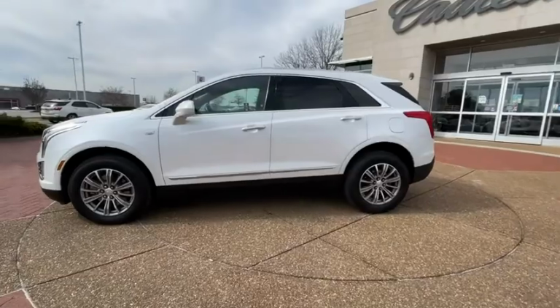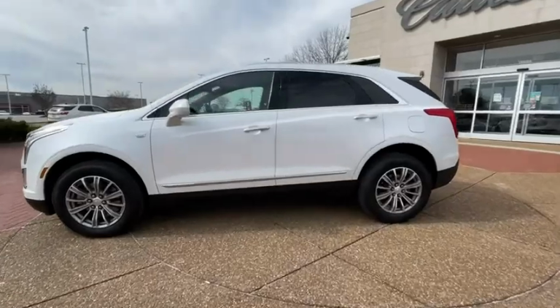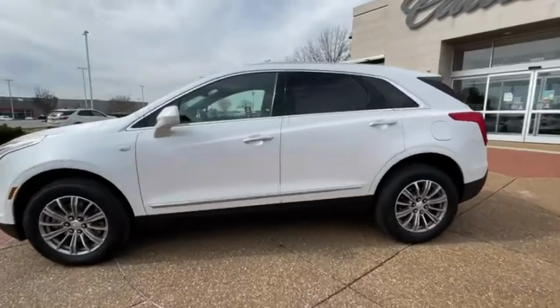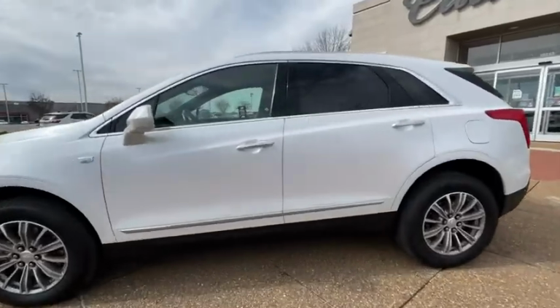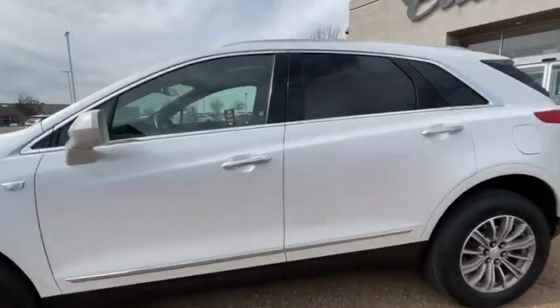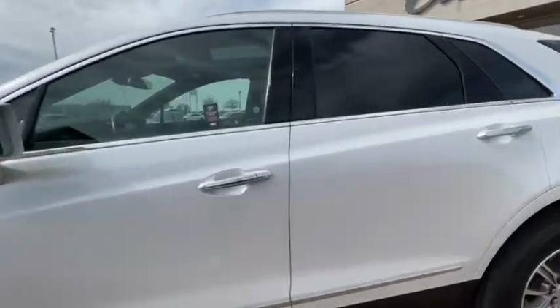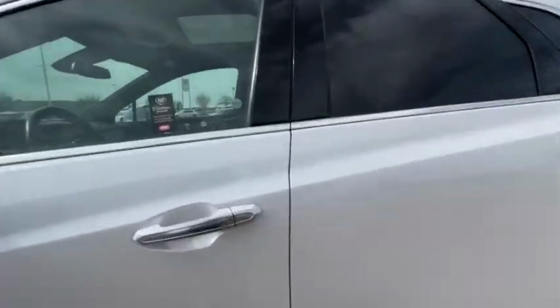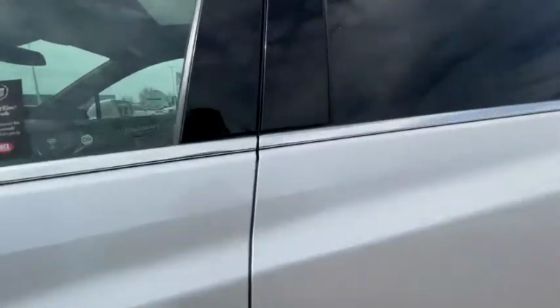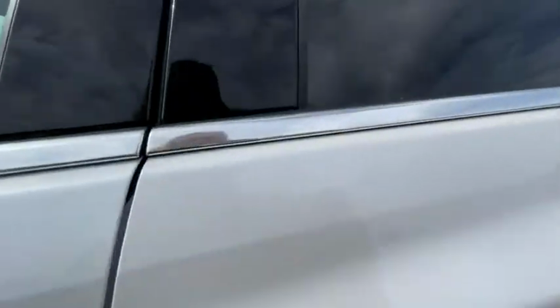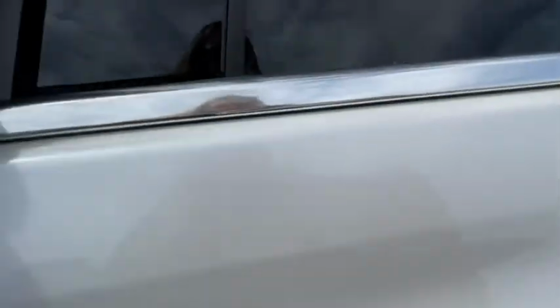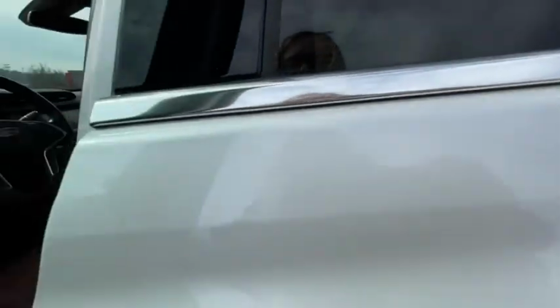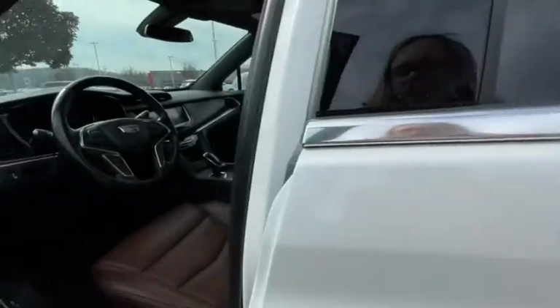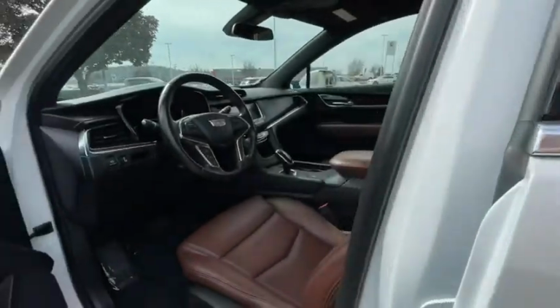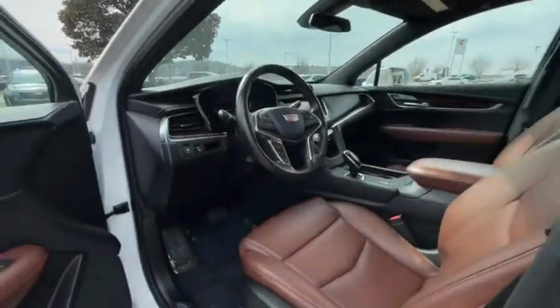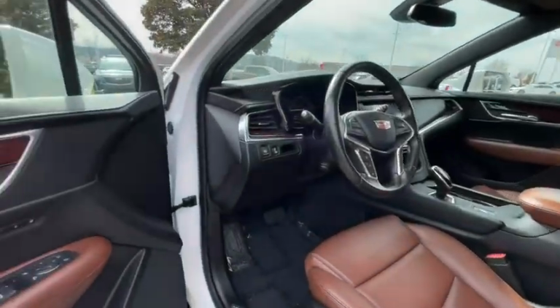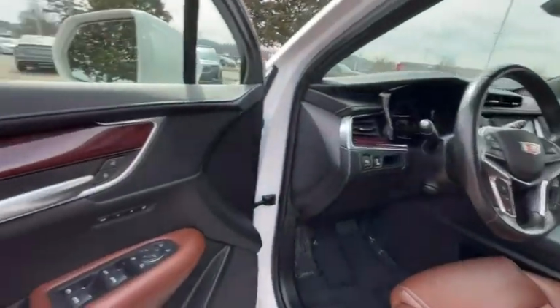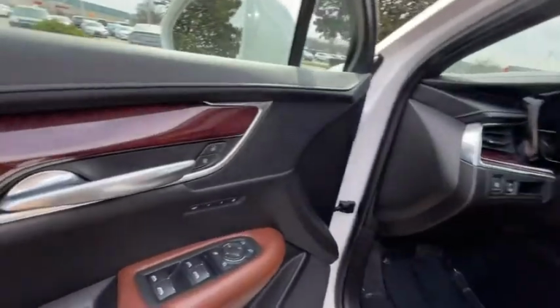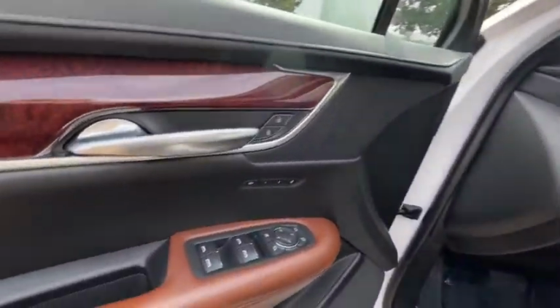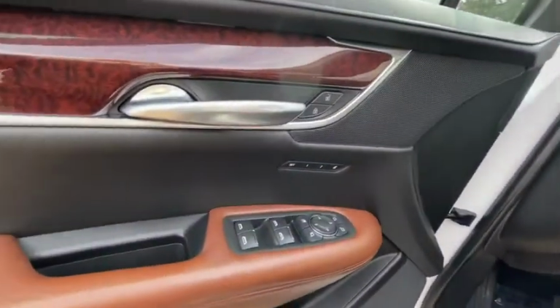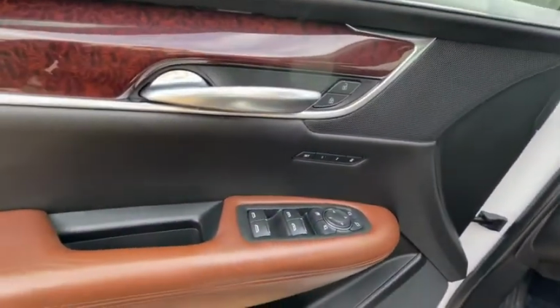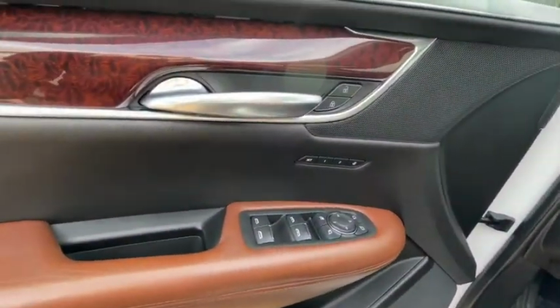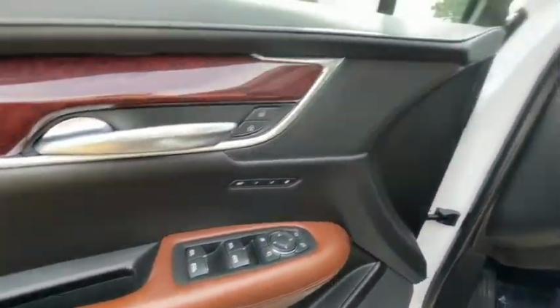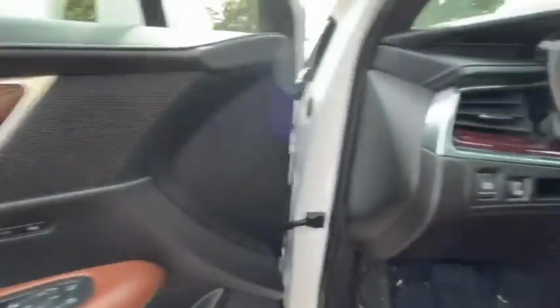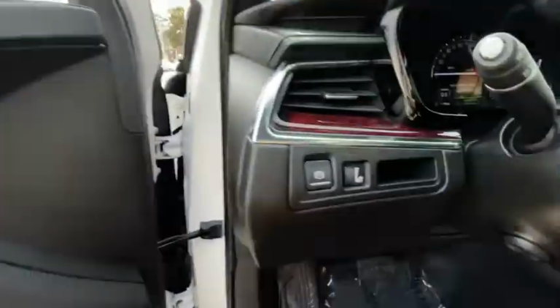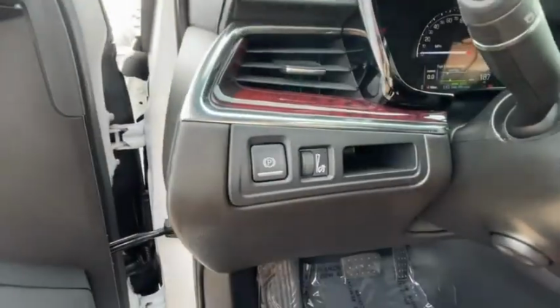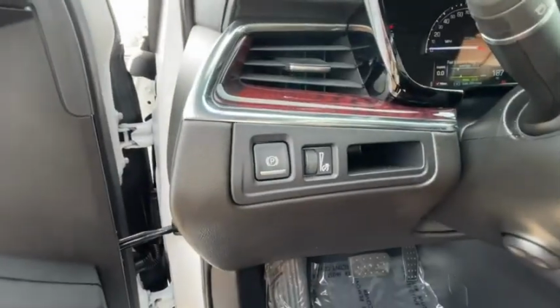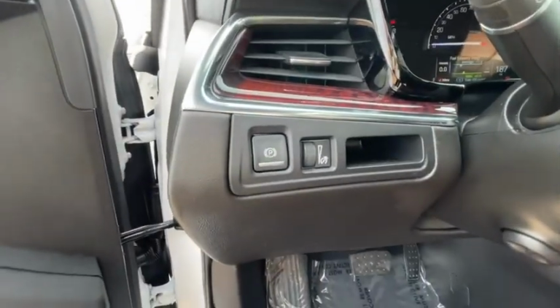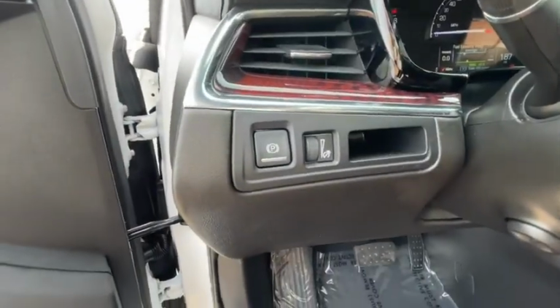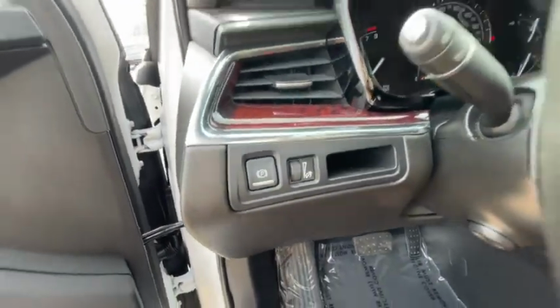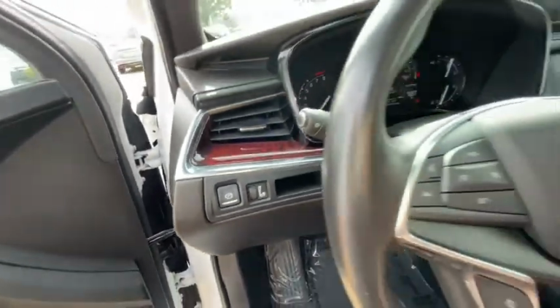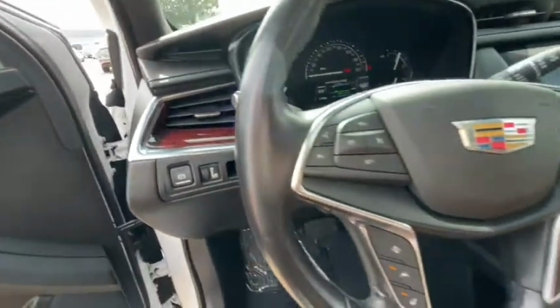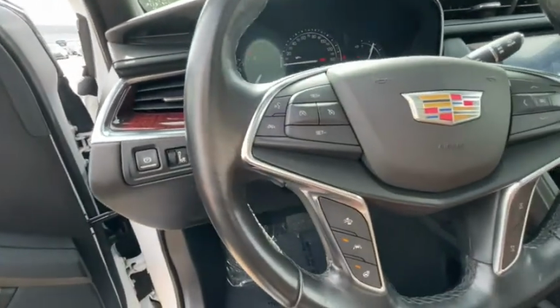This vehicle has less than 15,000 miles. Here are some of this vehicle's great options: remote engine start, power liftgate, anti-lock braking system, backup camera.